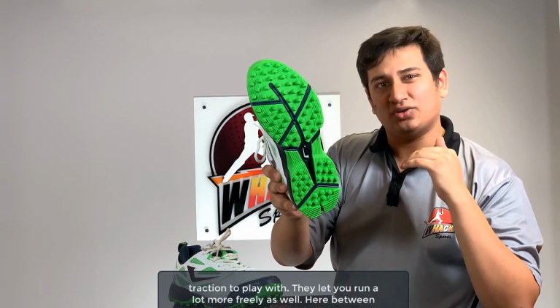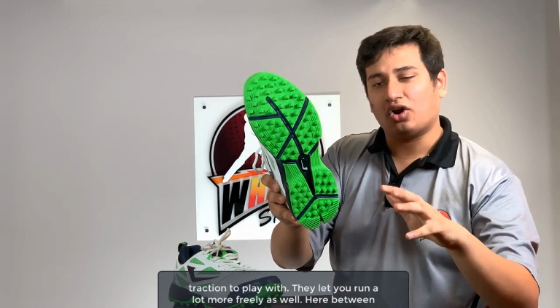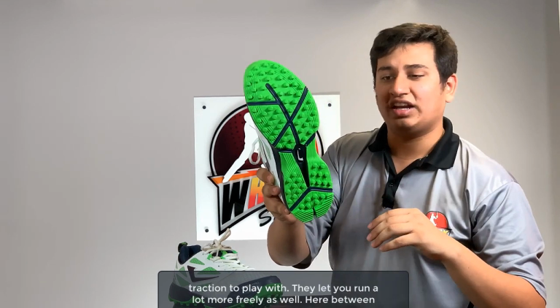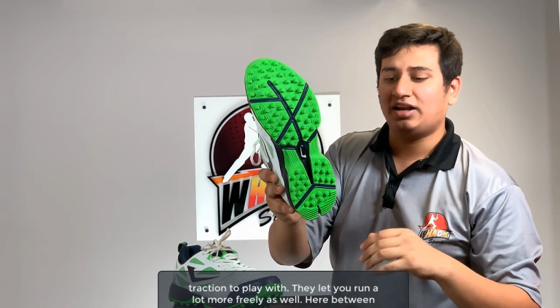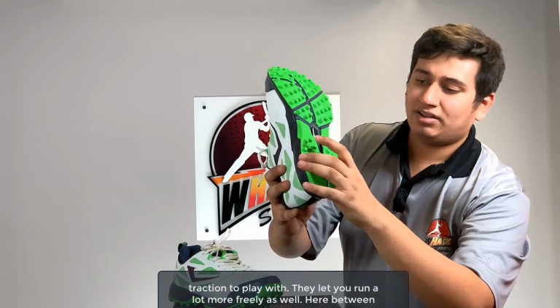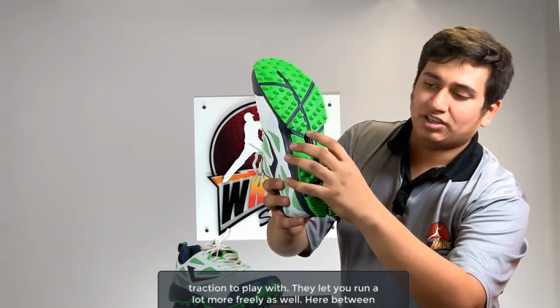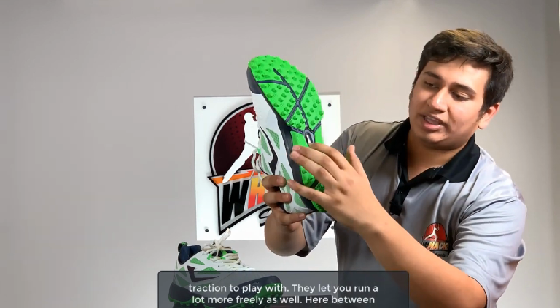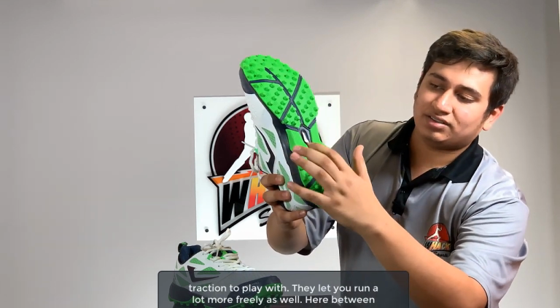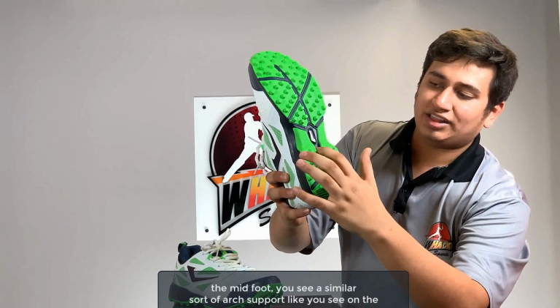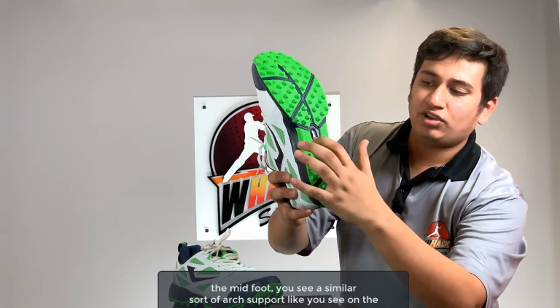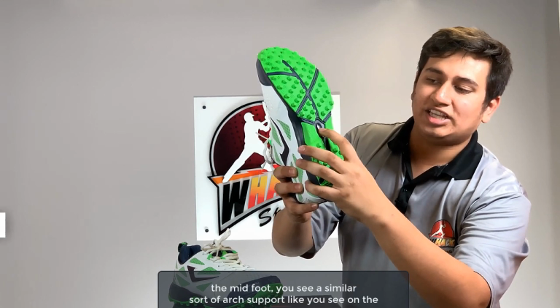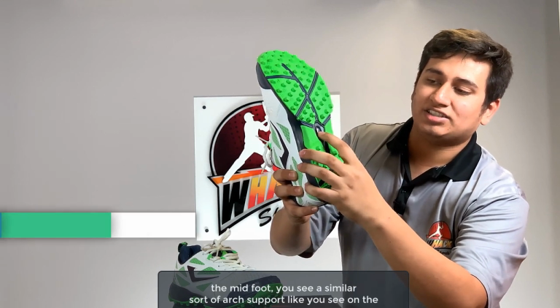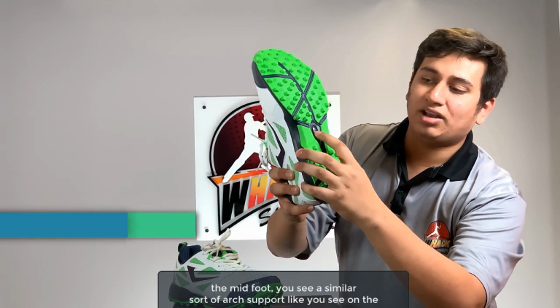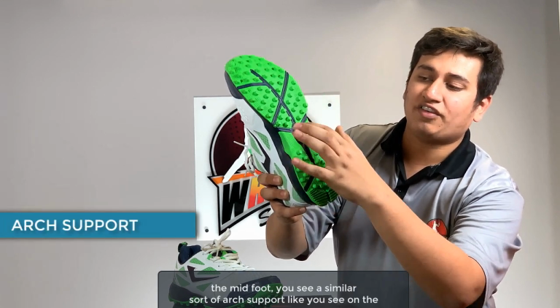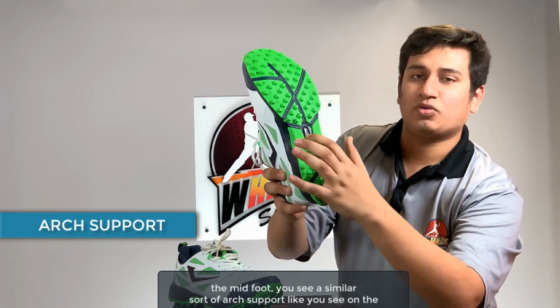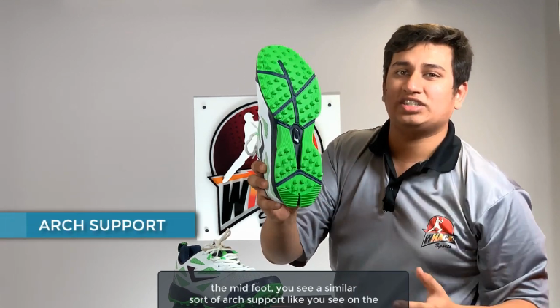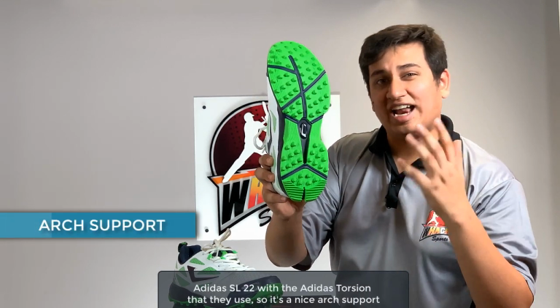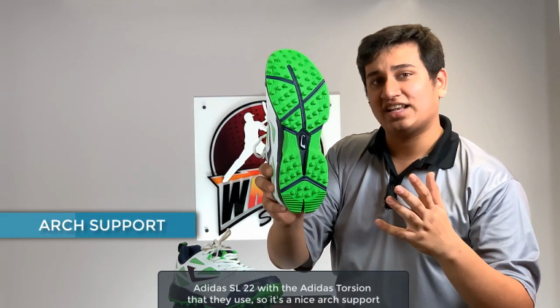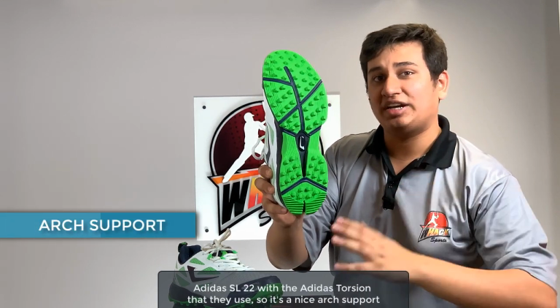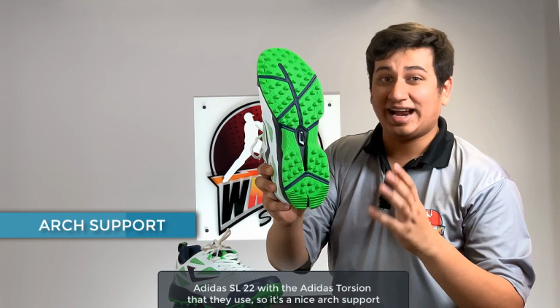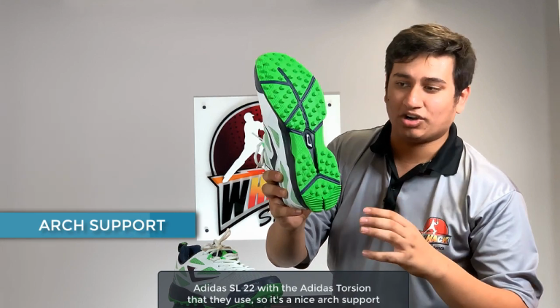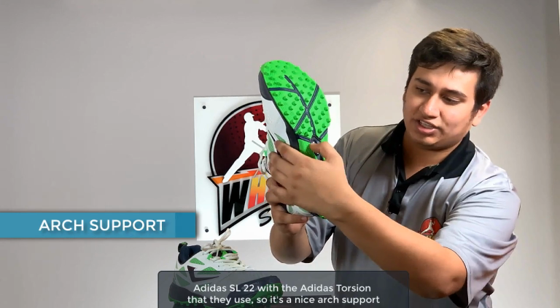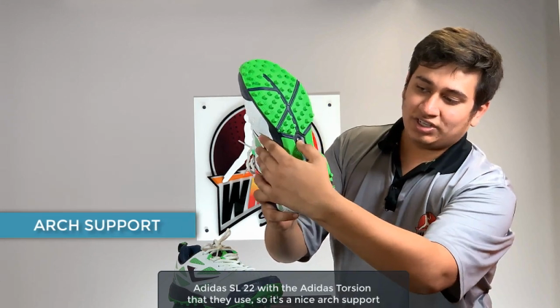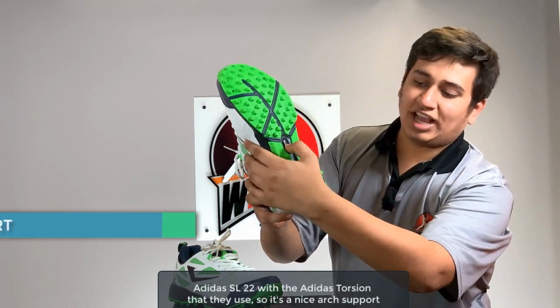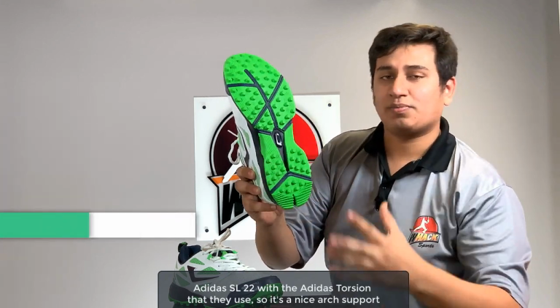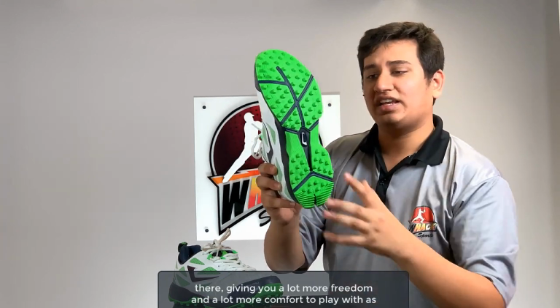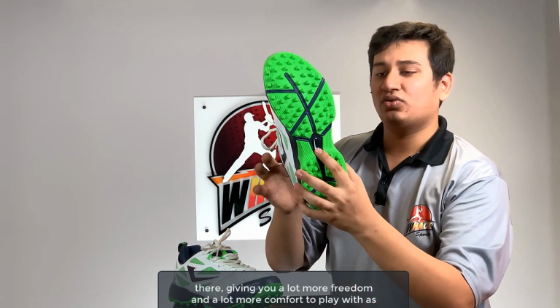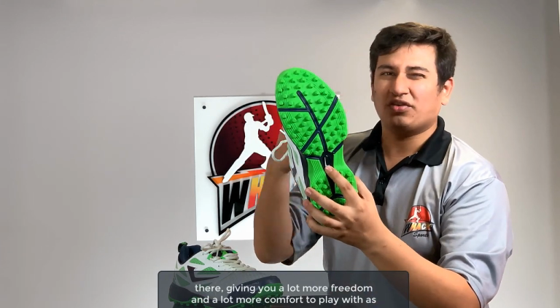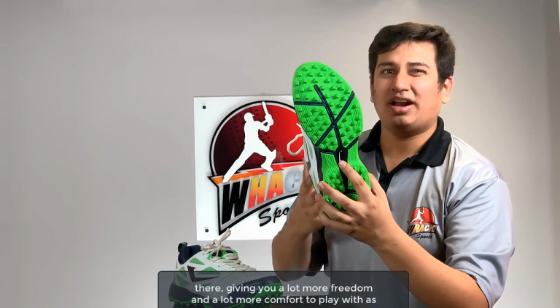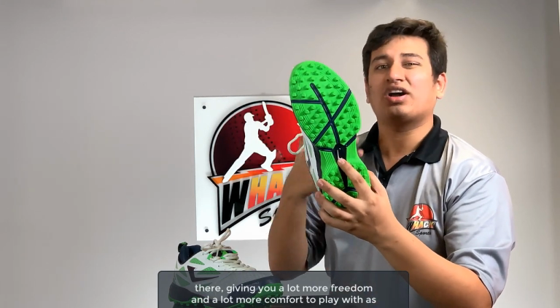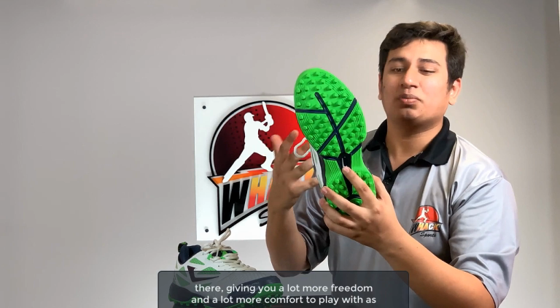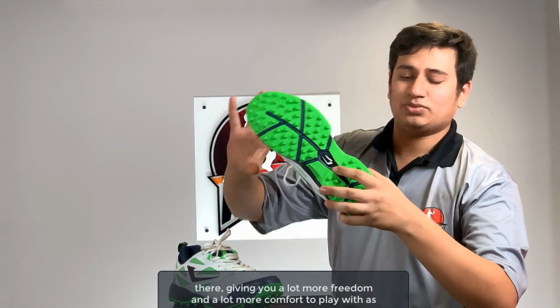They let you run a lot more freely as well. Here at the midfoot you see a similar sort of arch support like you see on the Adidas SL22 with the Adidas Torjun that they use, so it's a nice arch support giving you a lot more freedom and a lot more comfort to play with.